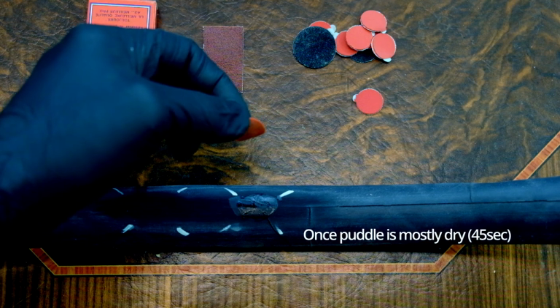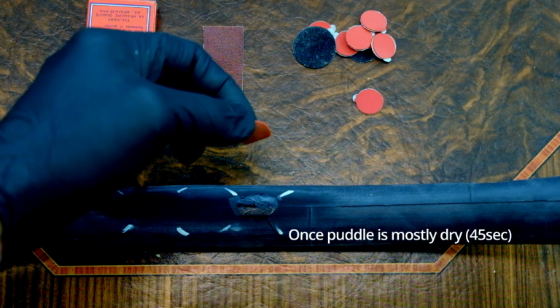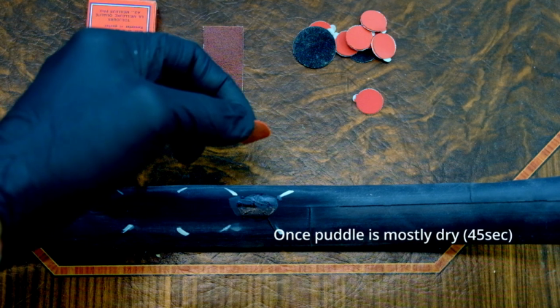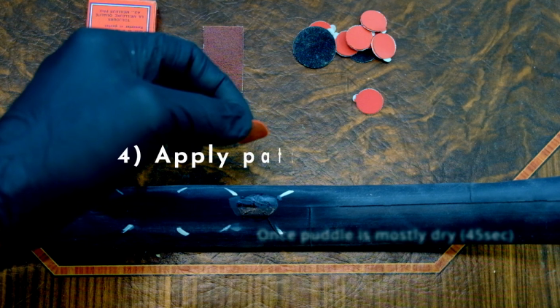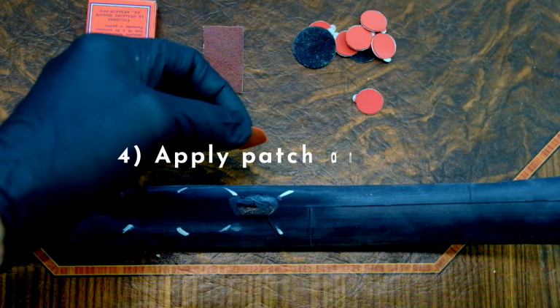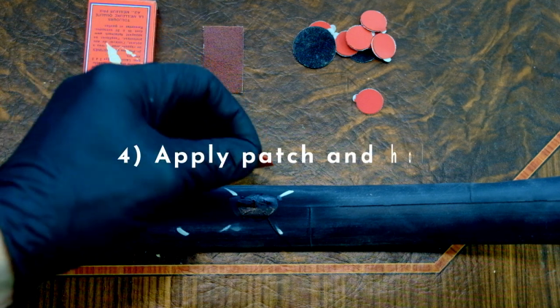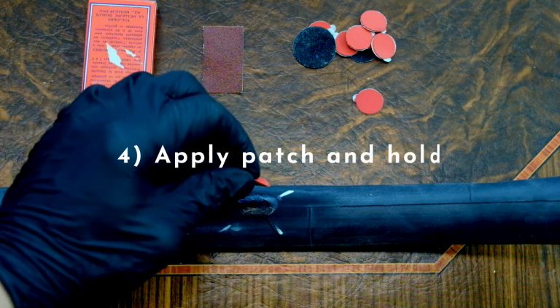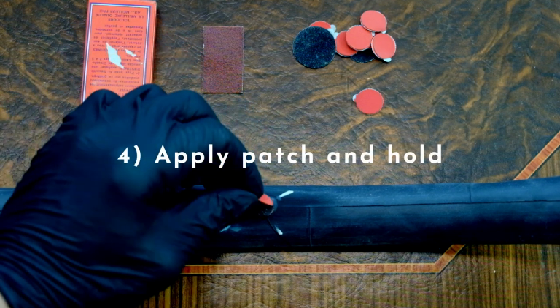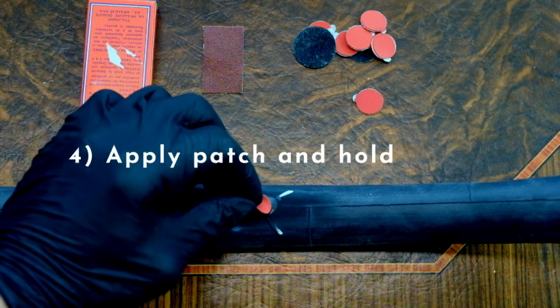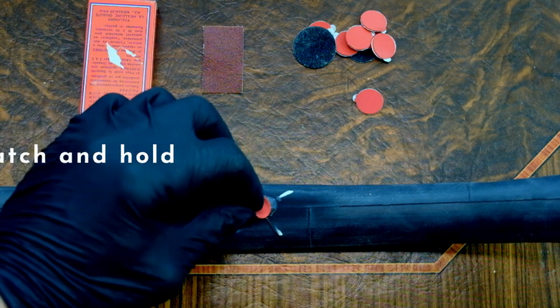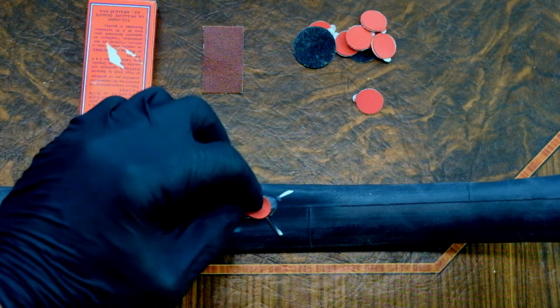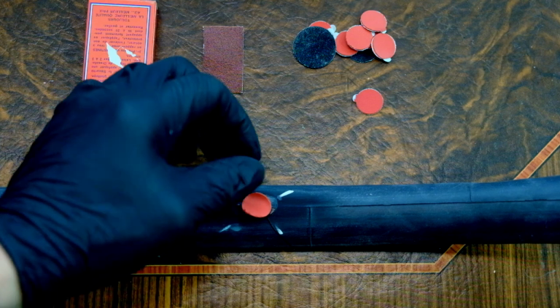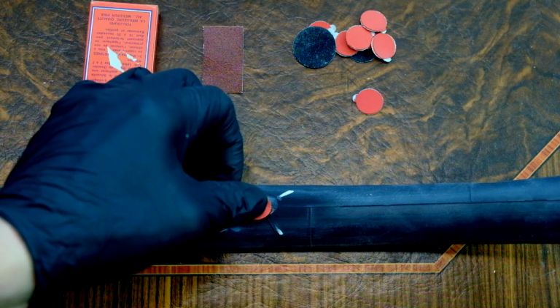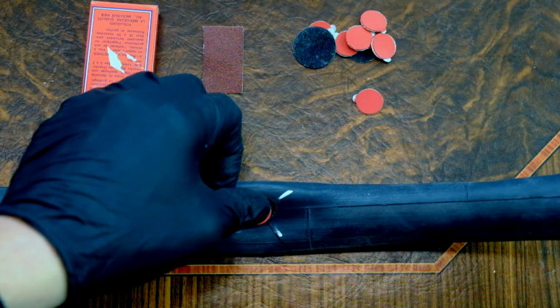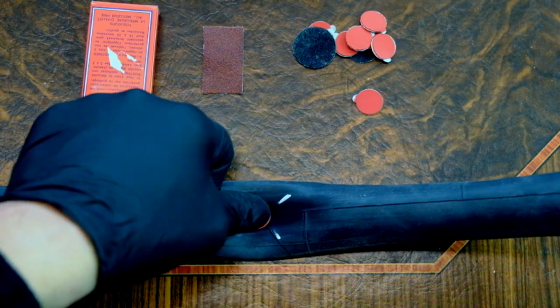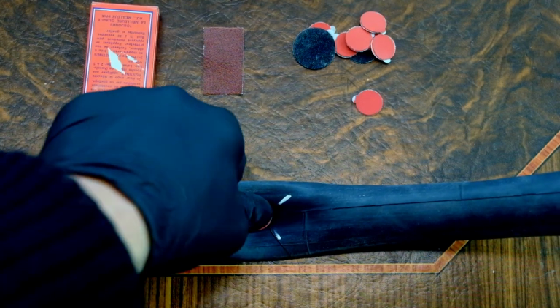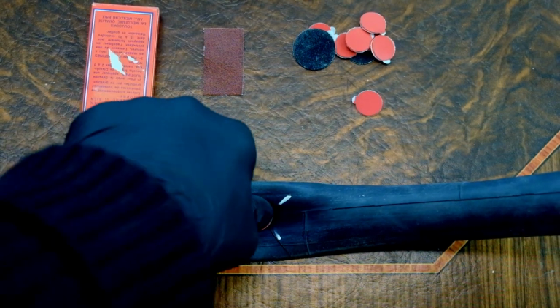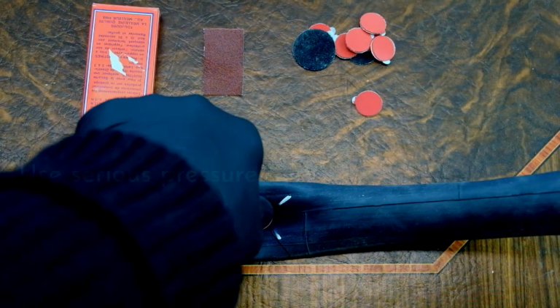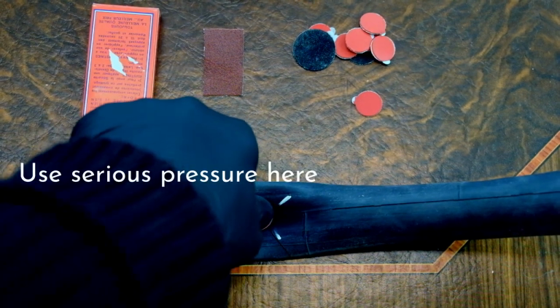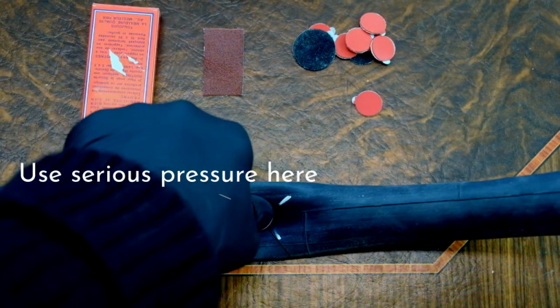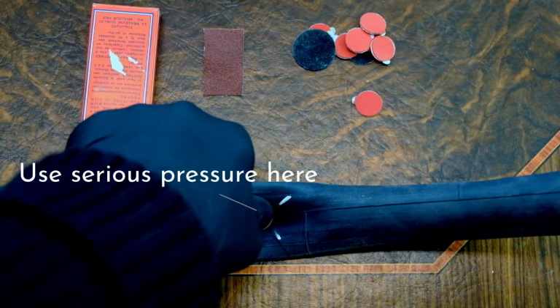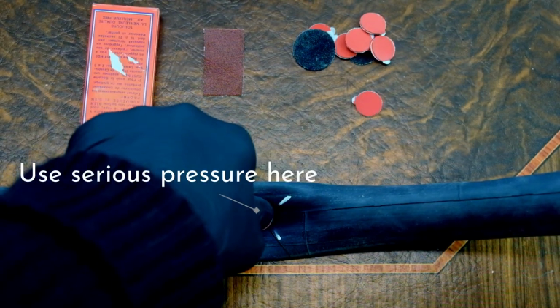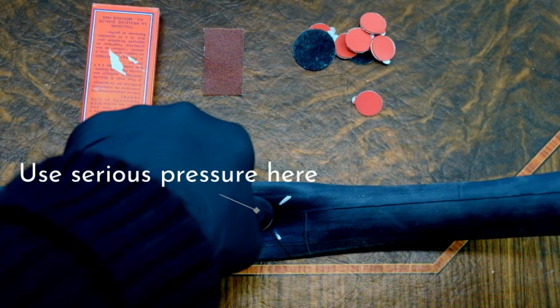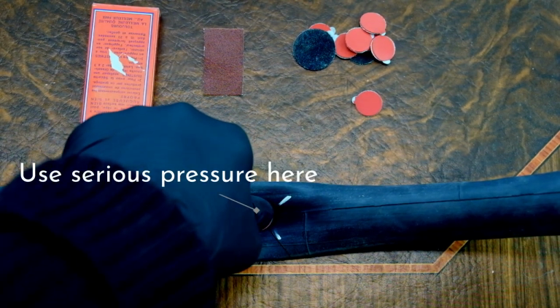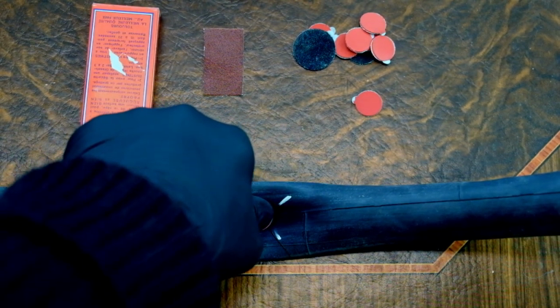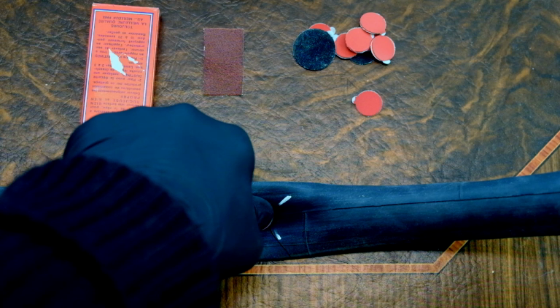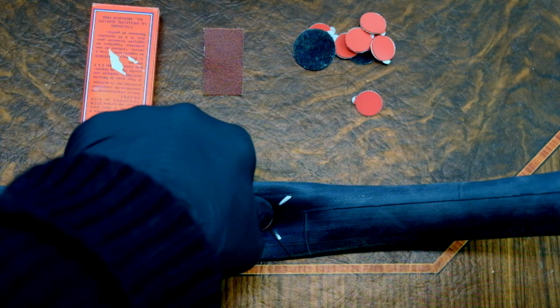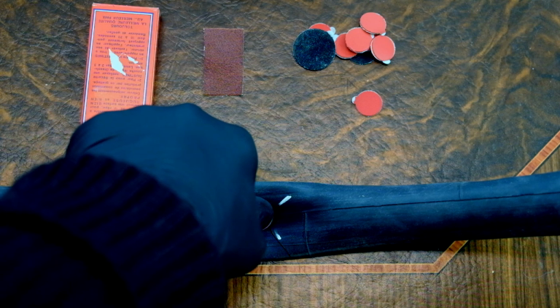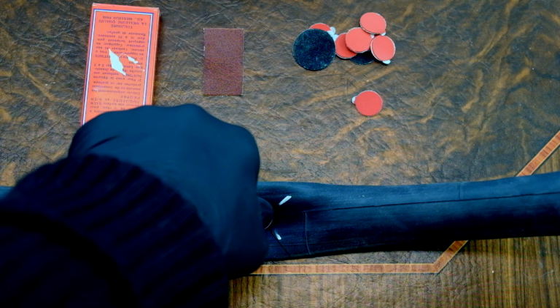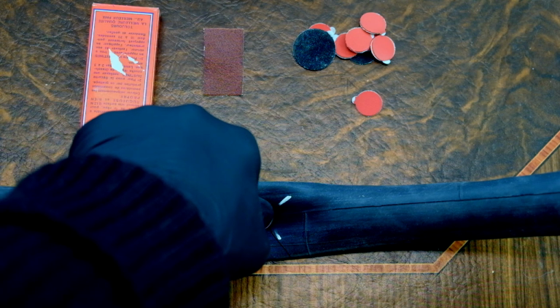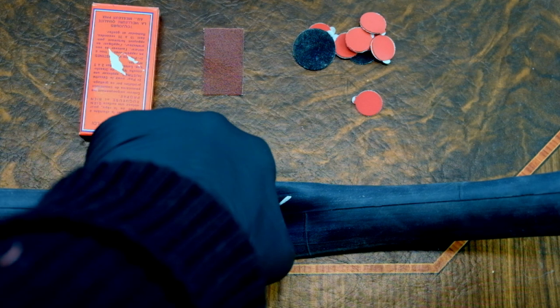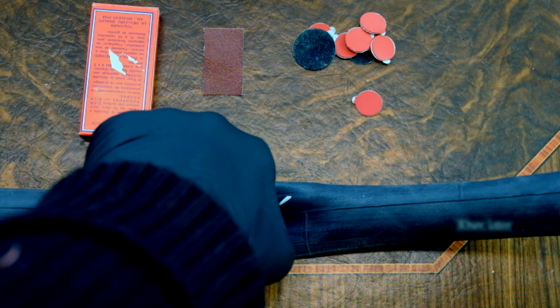Once the puddle is mostly dry and there's only a couple of wet spots left, go ahead and slap that patch on and press hard. You're gonna want to hold that pressure for 30 seconds at the very least. Put something heavy on it for a couple hours if you're saving this for a later date.